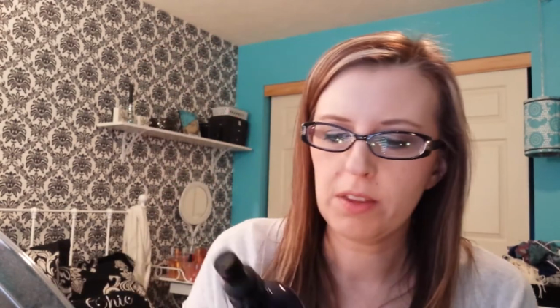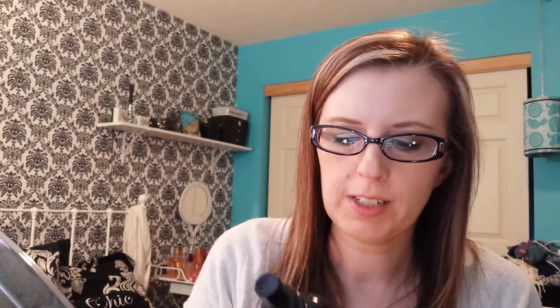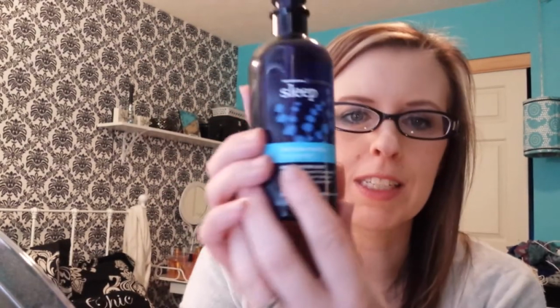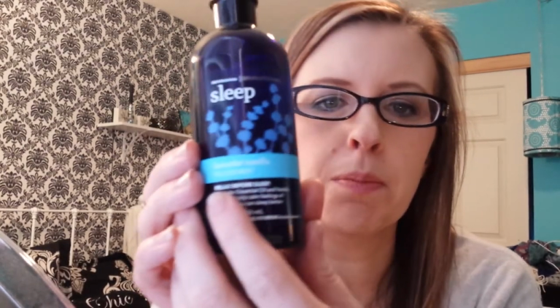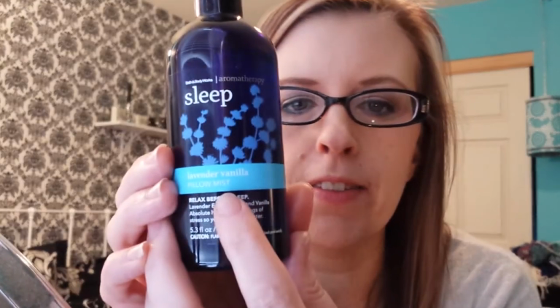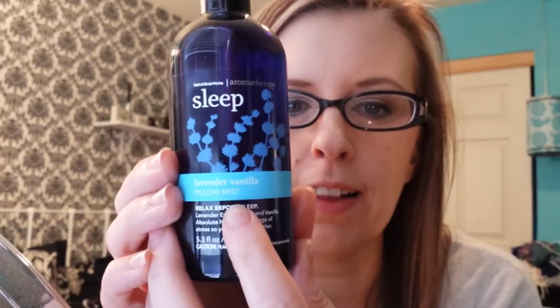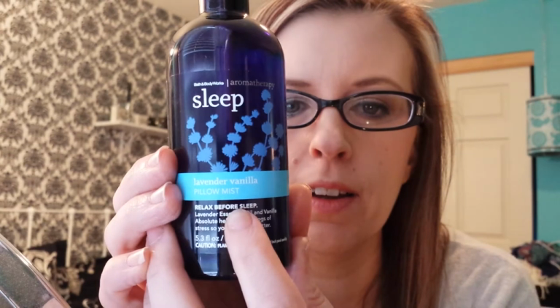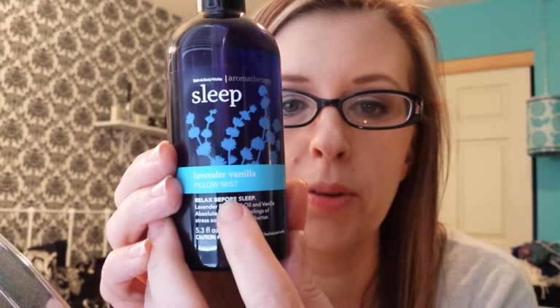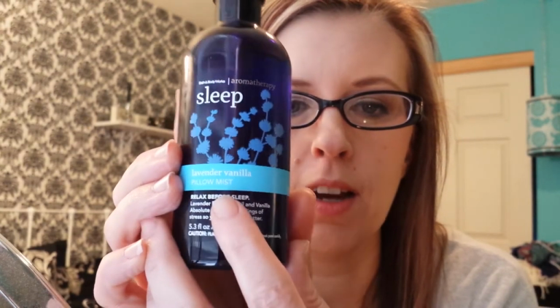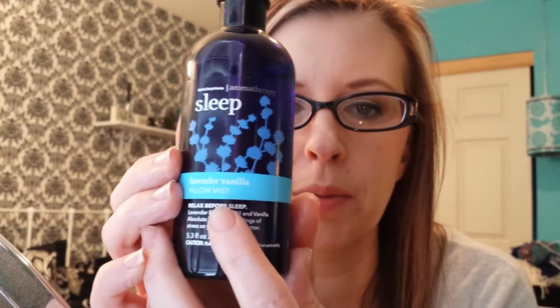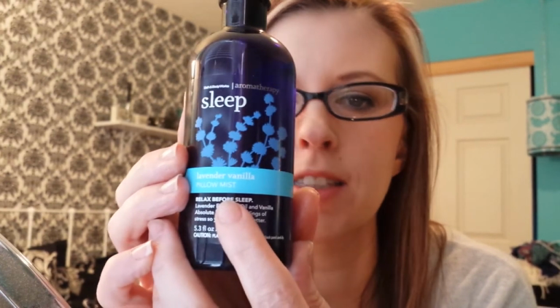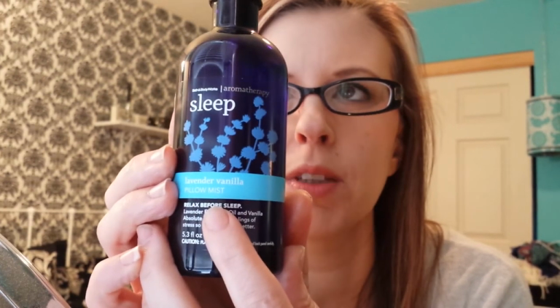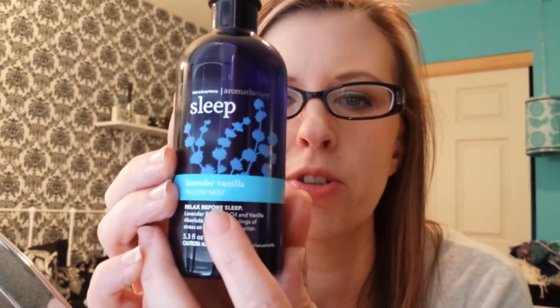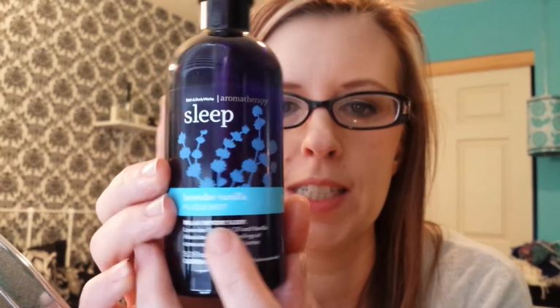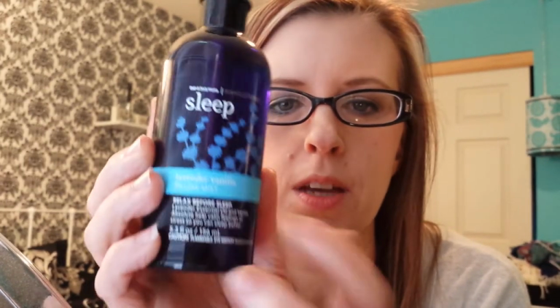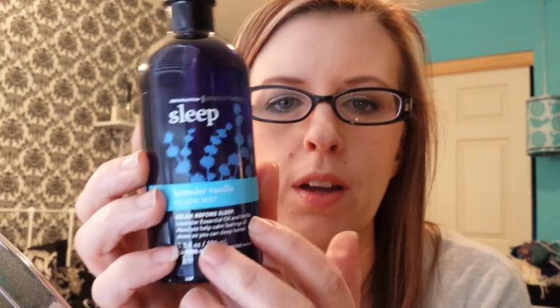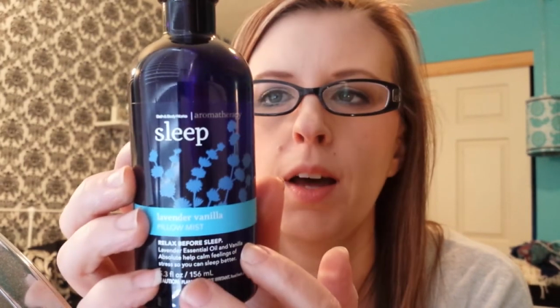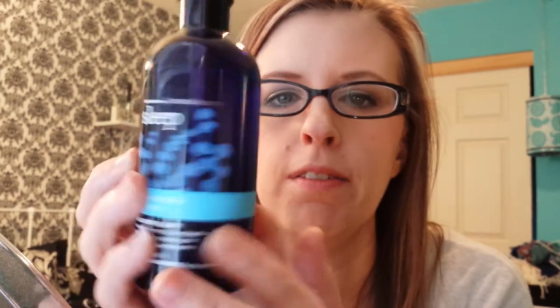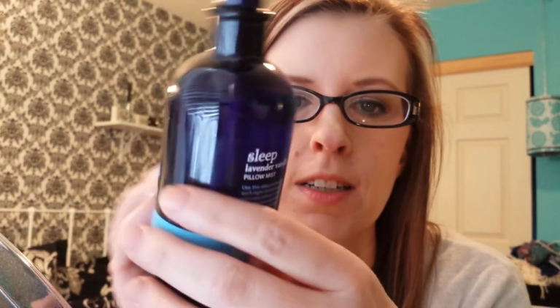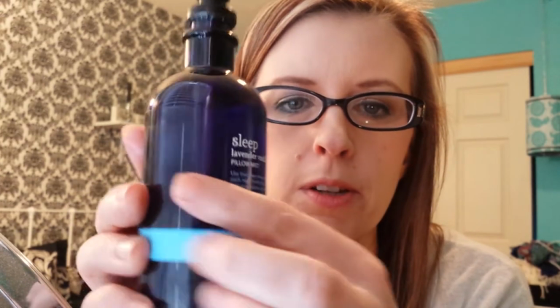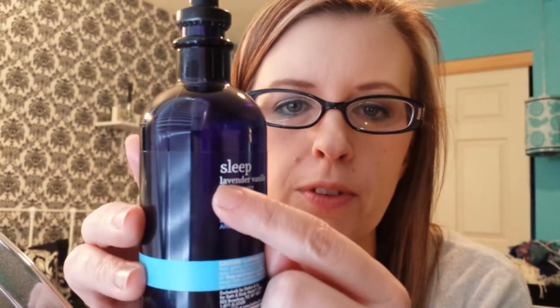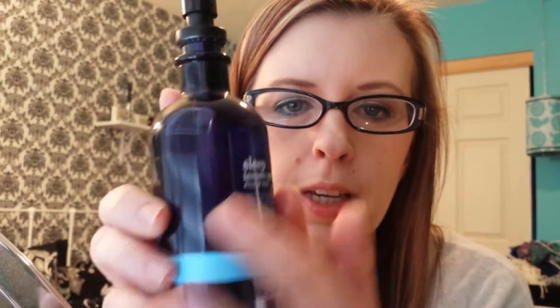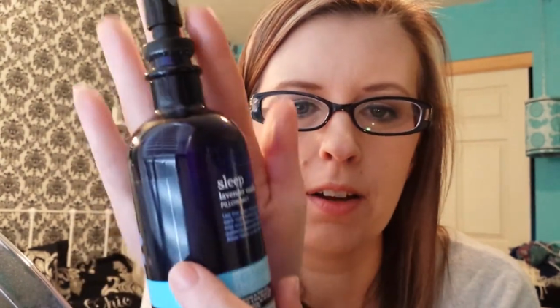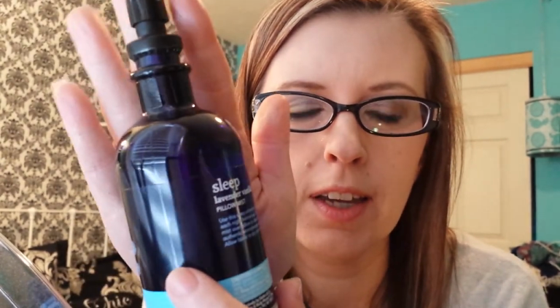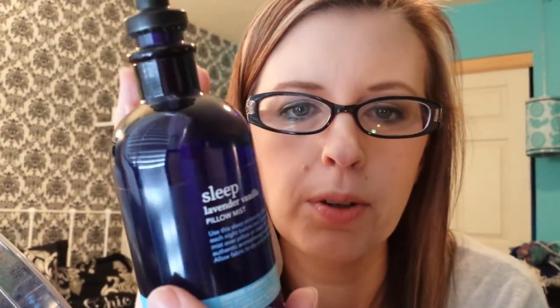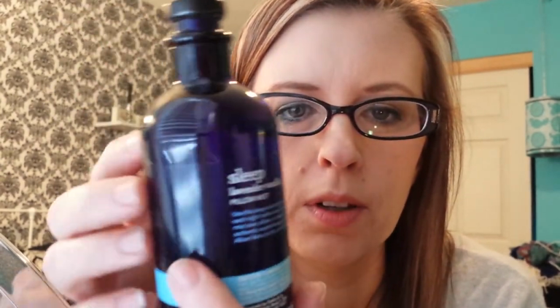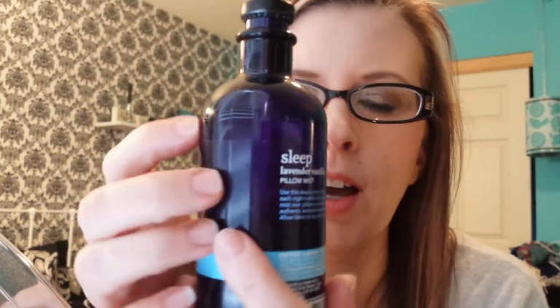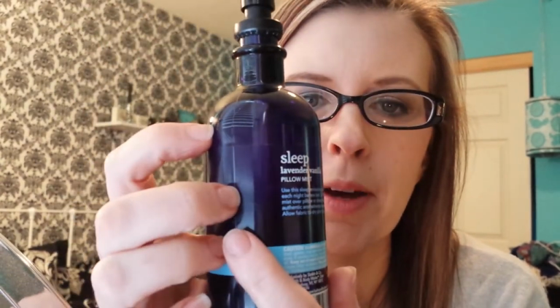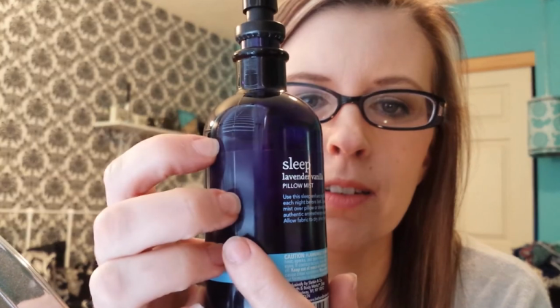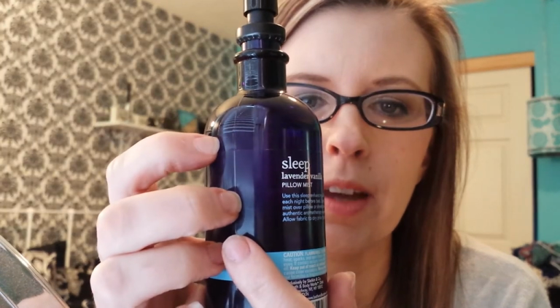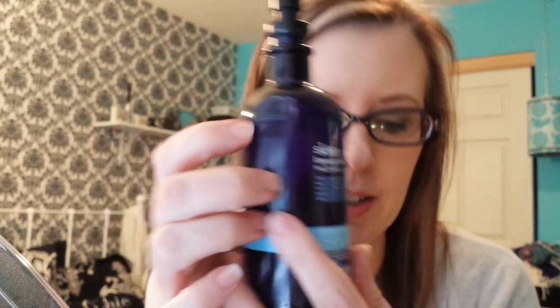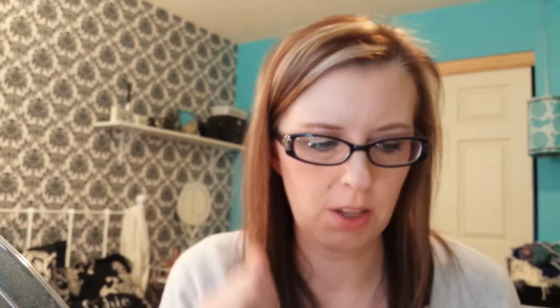From Bath & Body Works, I have the Sleep Lavender Vanilla Pillow Mist. I really, really like this. This has really helped me tremendously. I've been using it for a couple weeks now, and I still have a lot left in there.